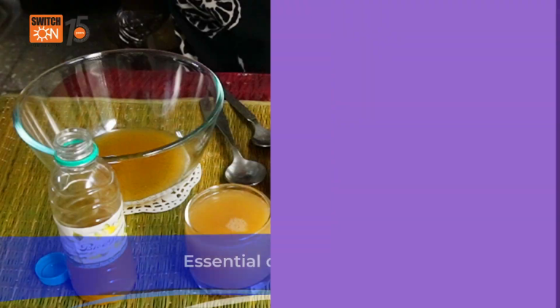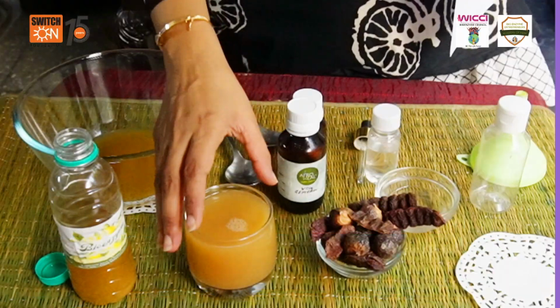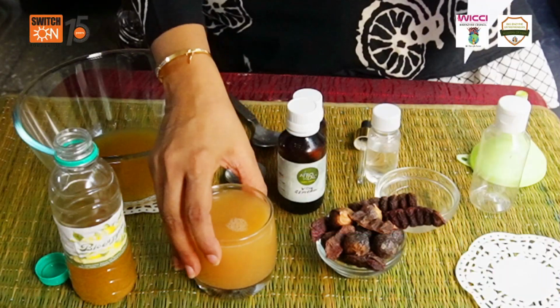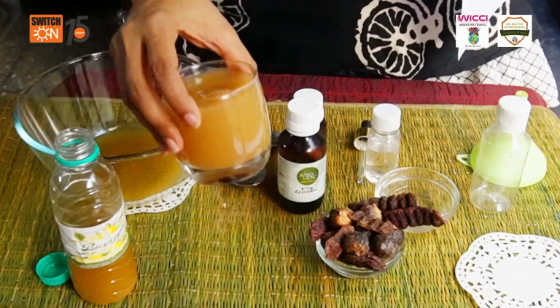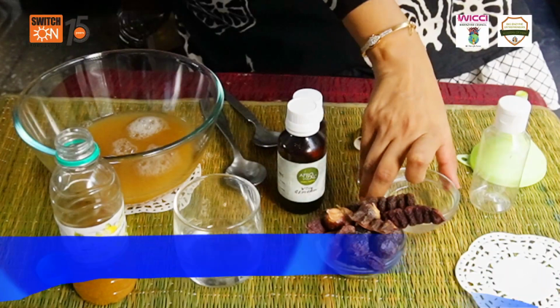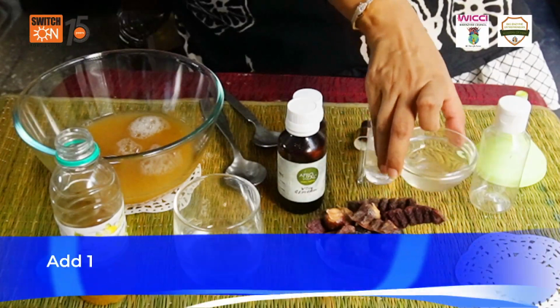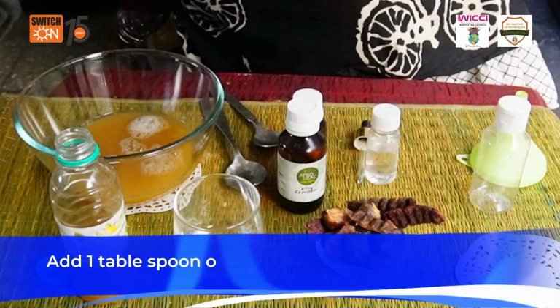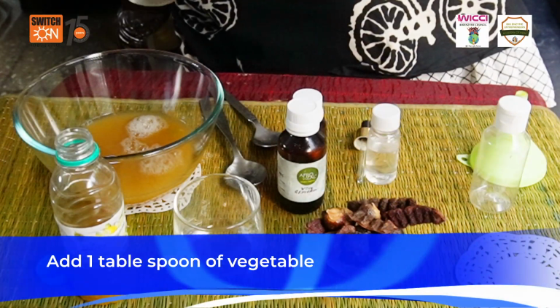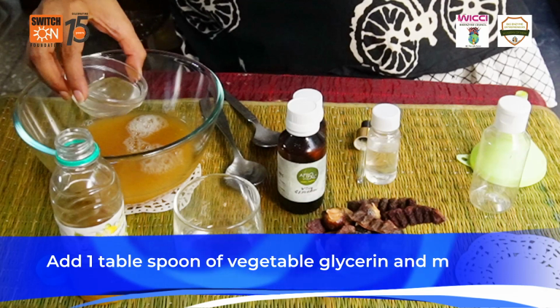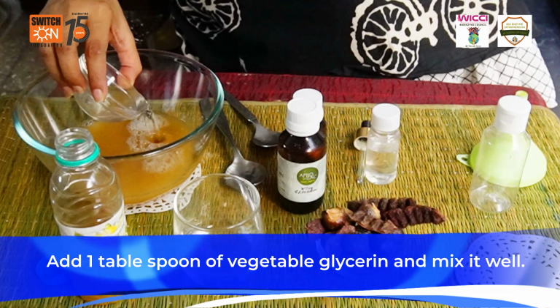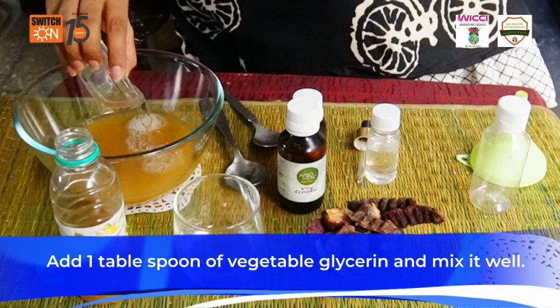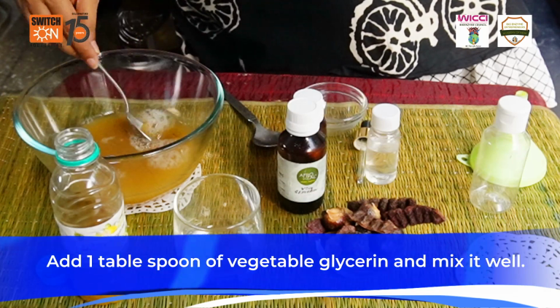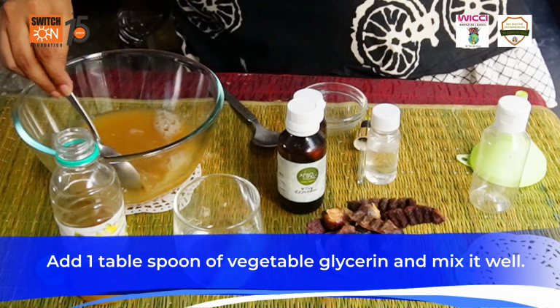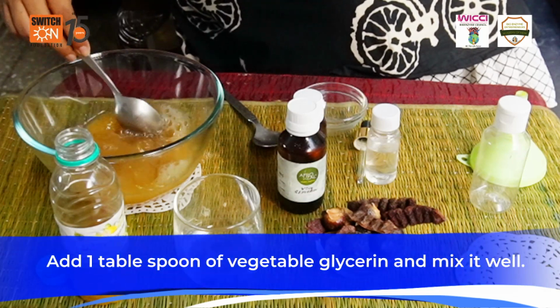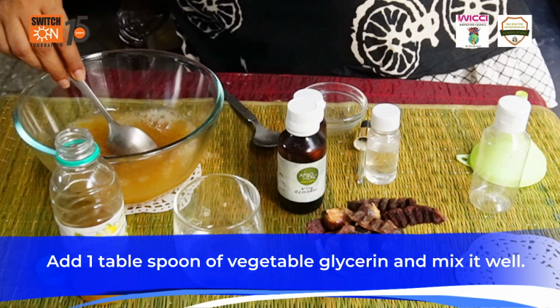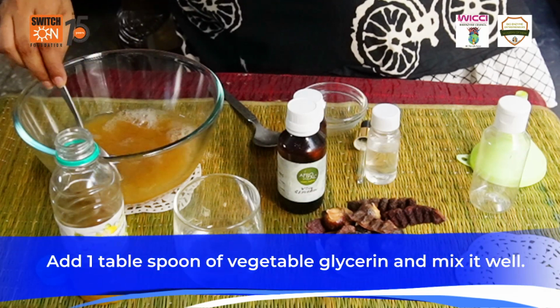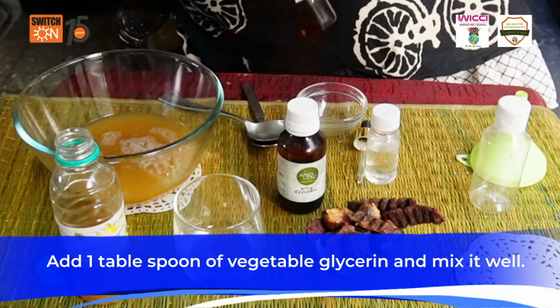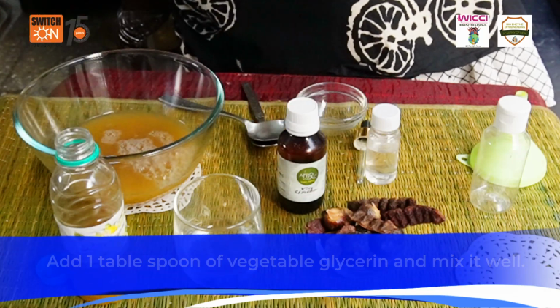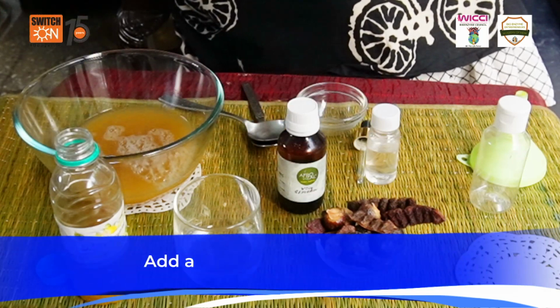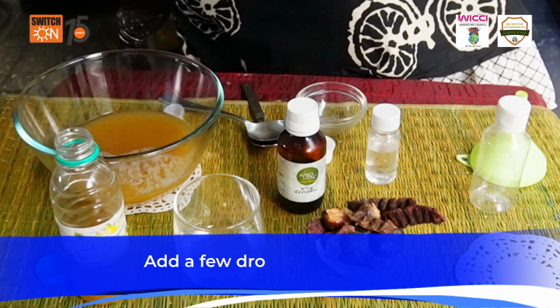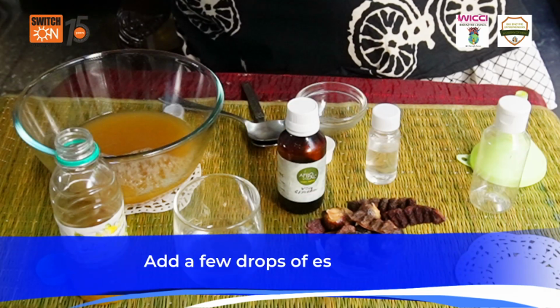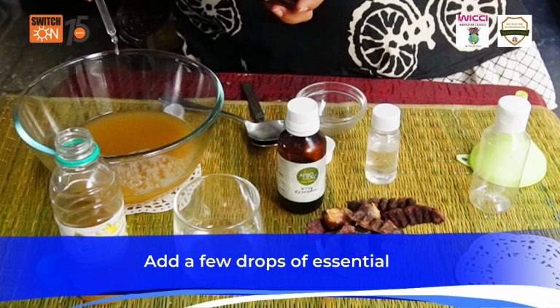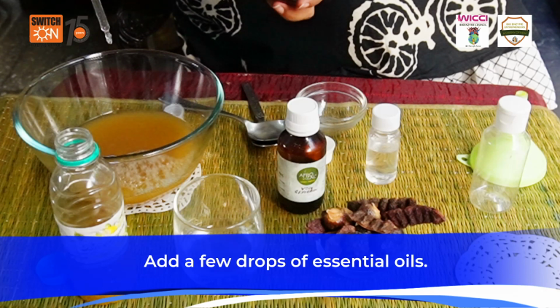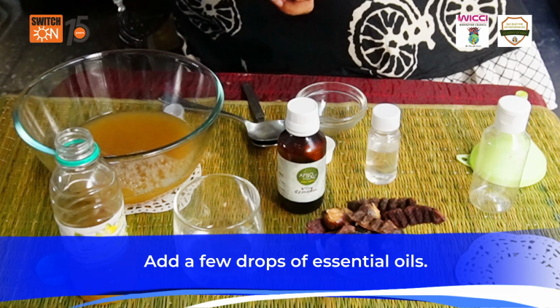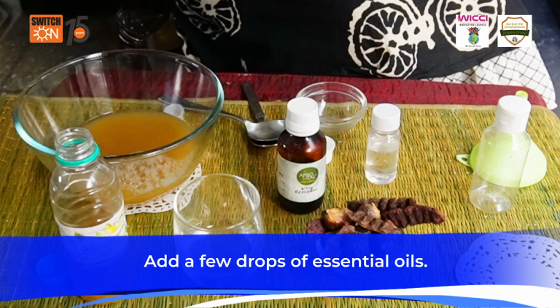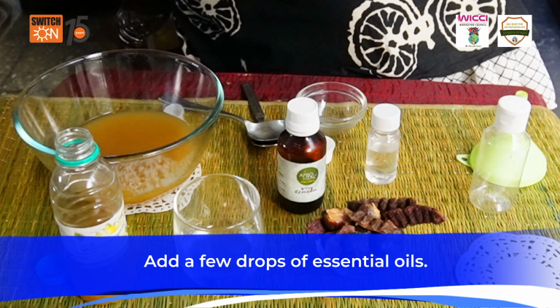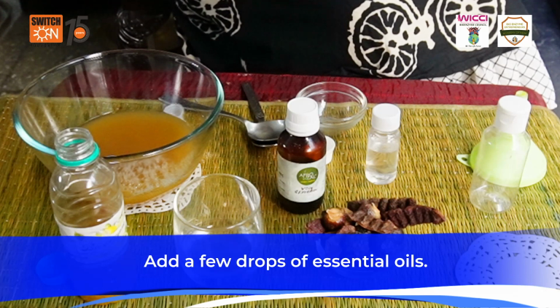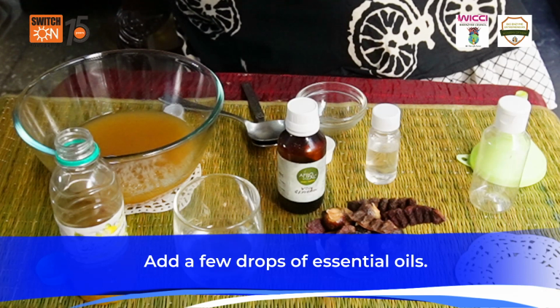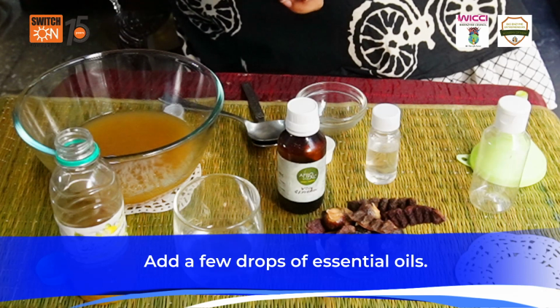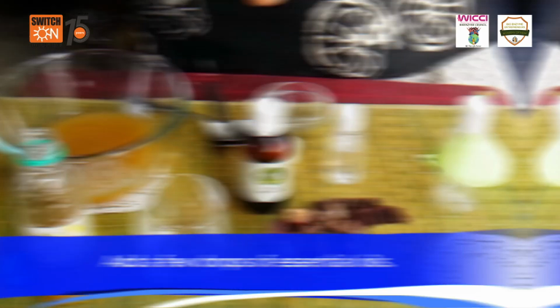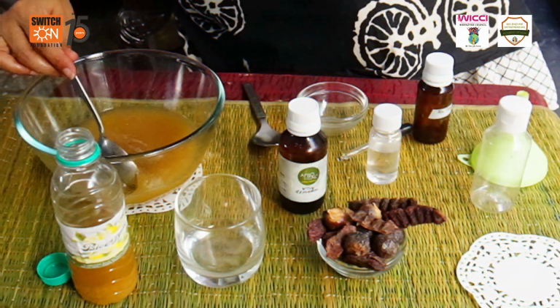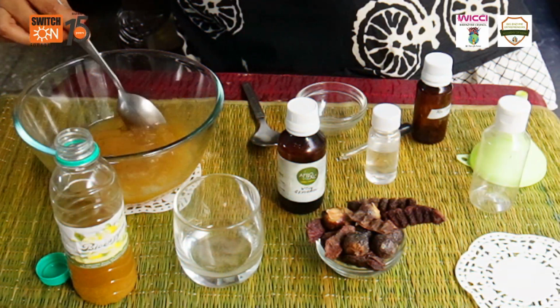Add the soap nut solution. Add one tablespoon of glycerin and give it a good mix. Next we need to add some essential oils — I am using a tea tree essential oil. Mix it well.